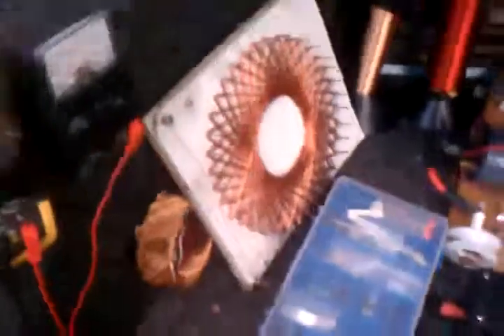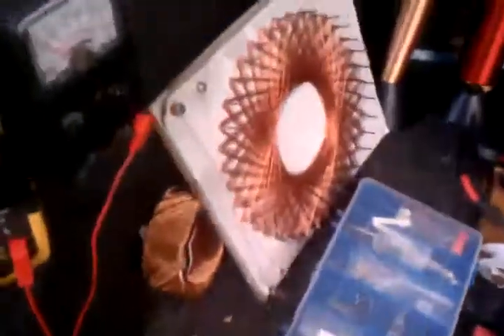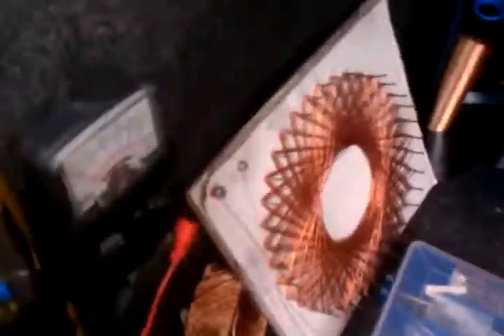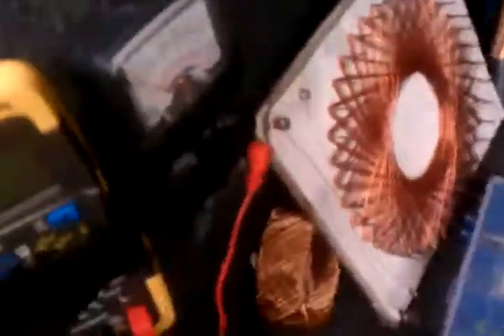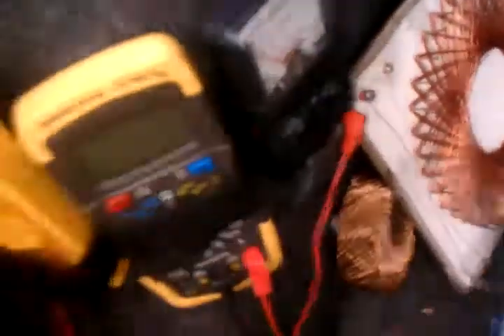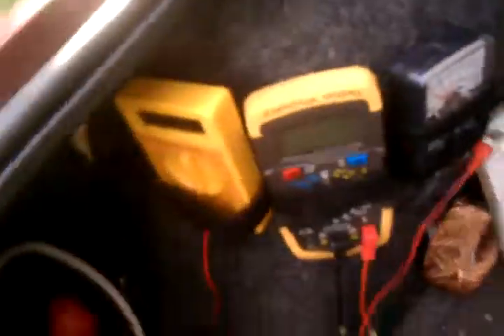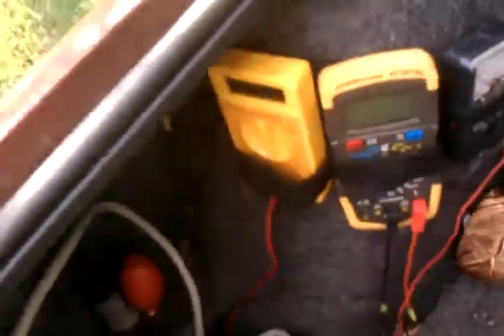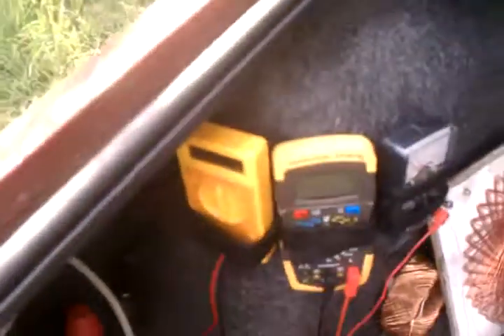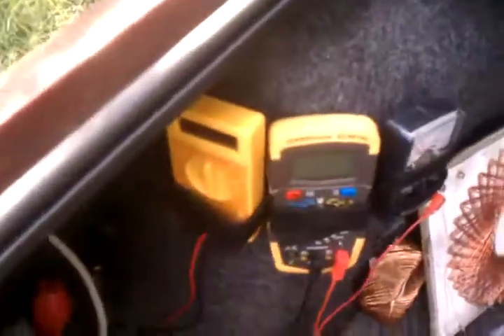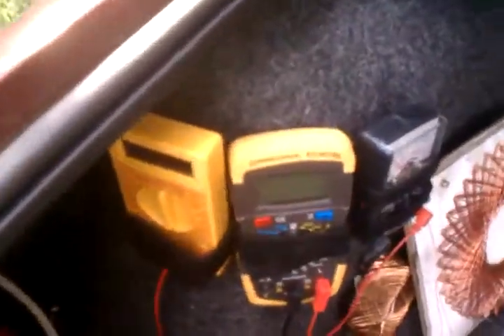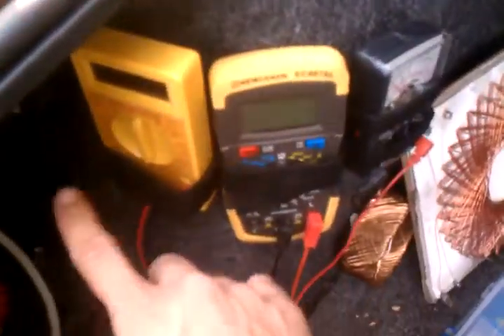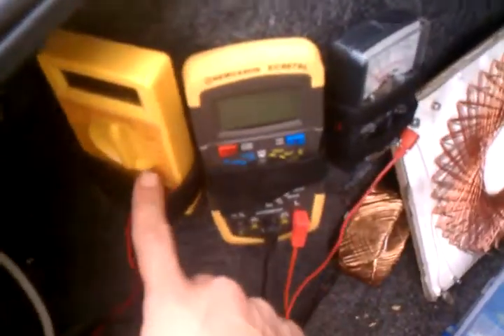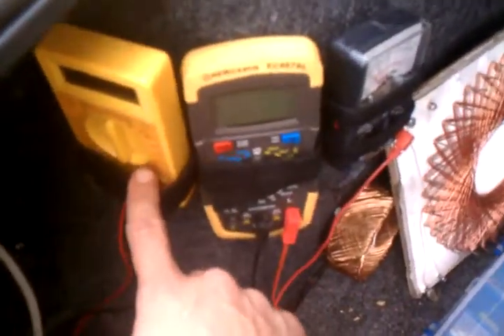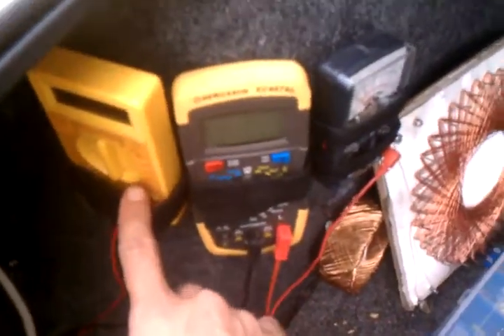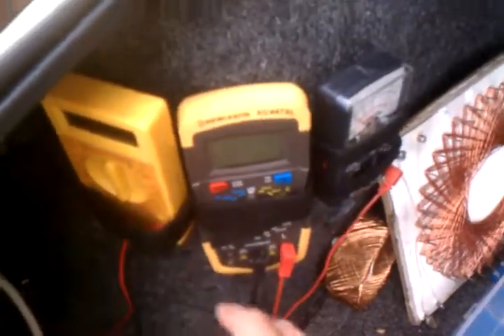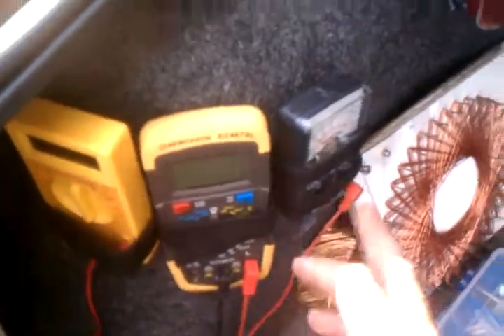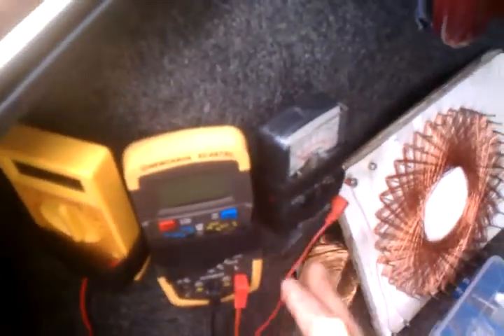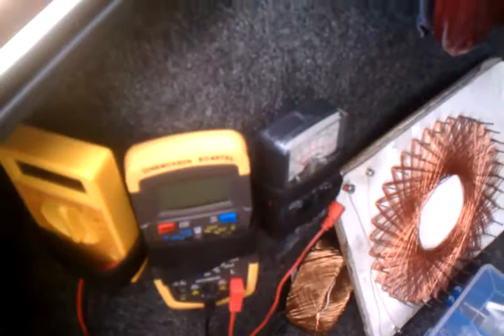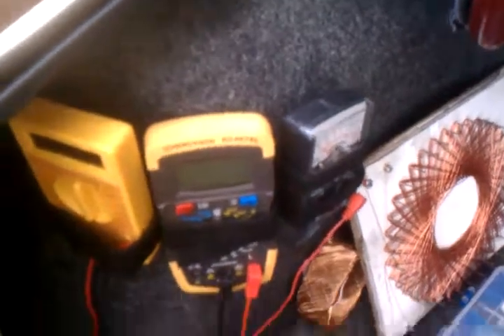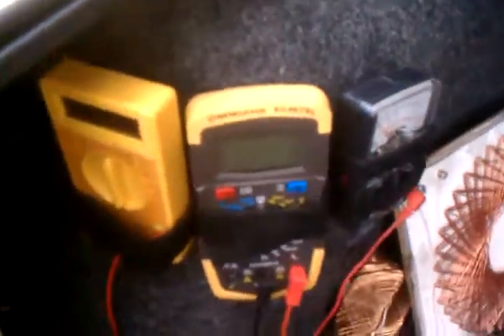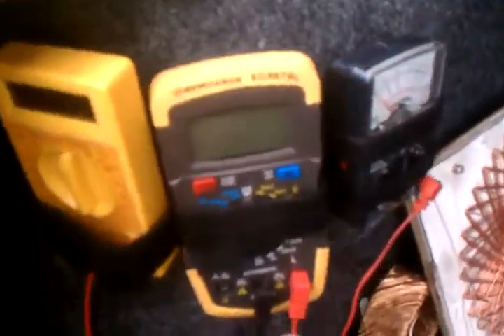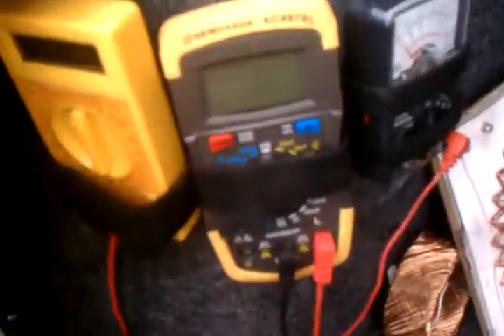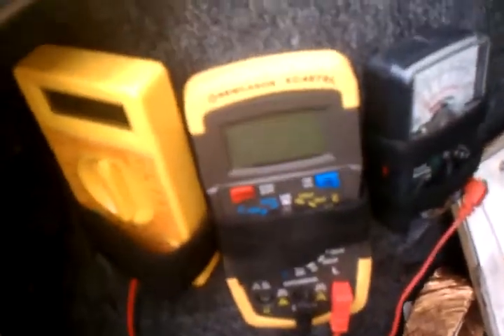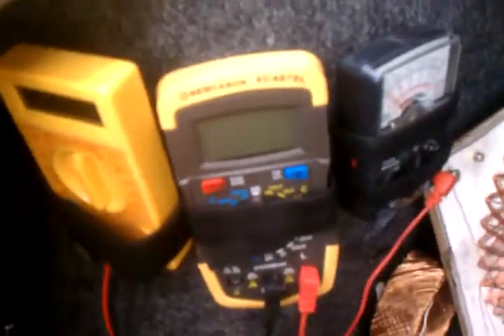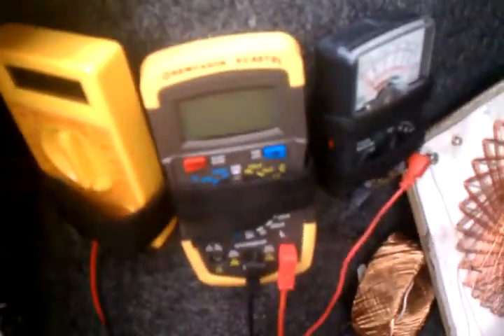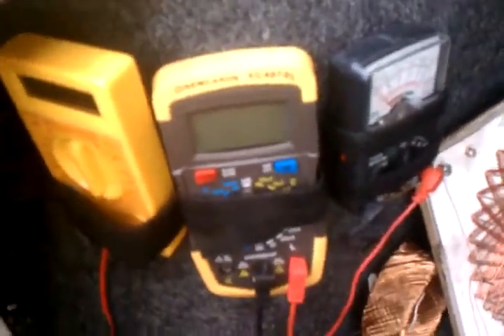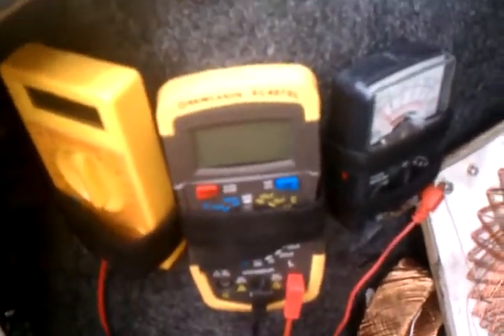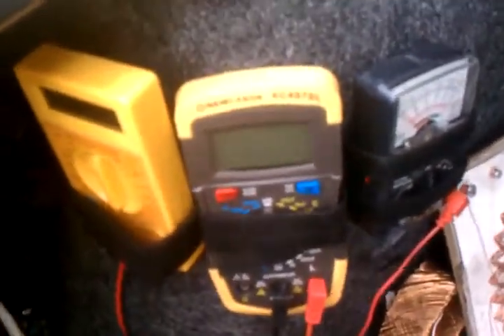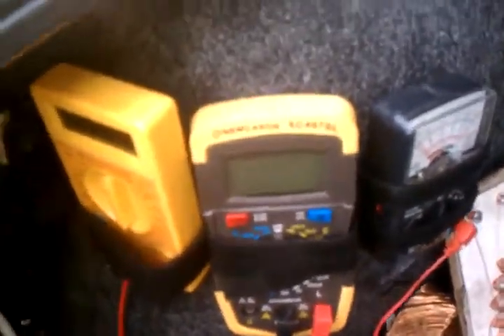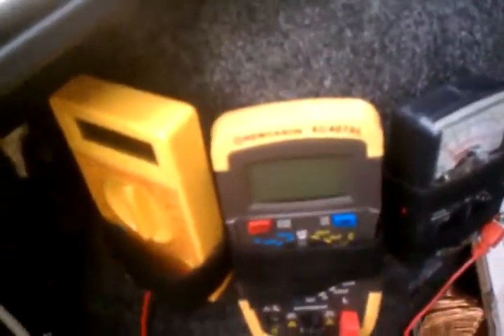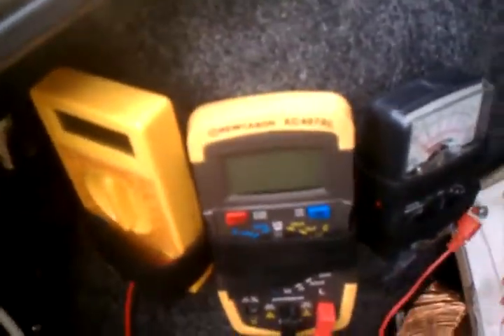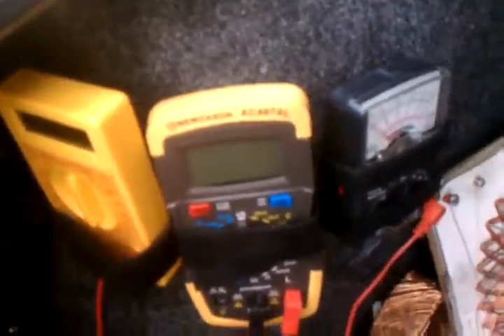Over here you can see I've already got my electronic and analog meter, and I have my LCR meter for tuning resonance.